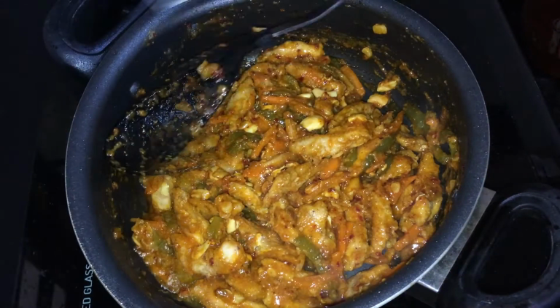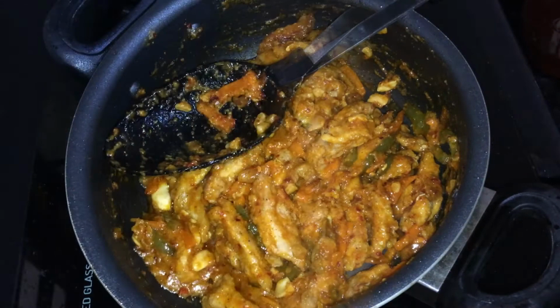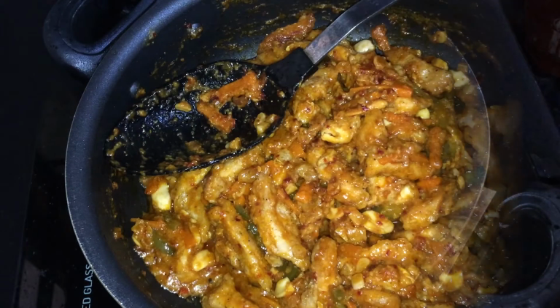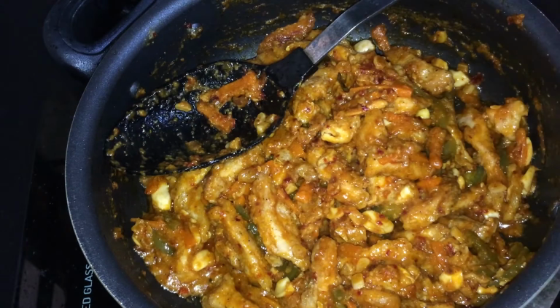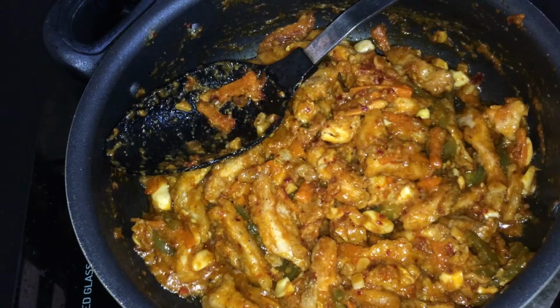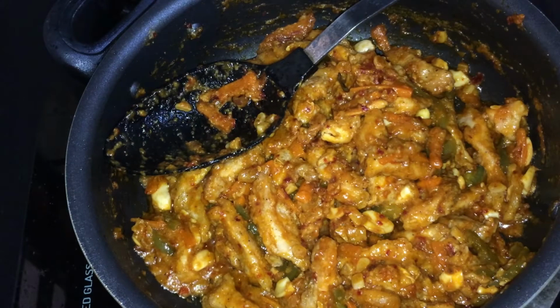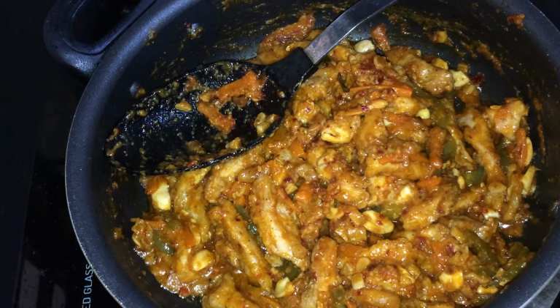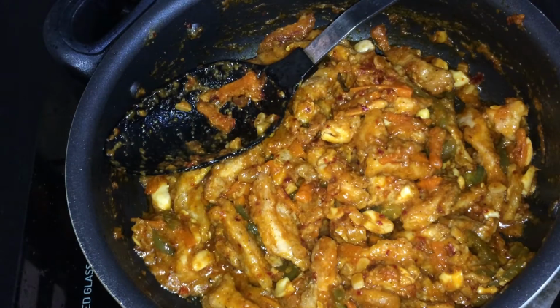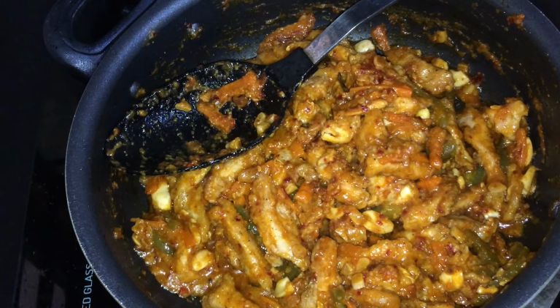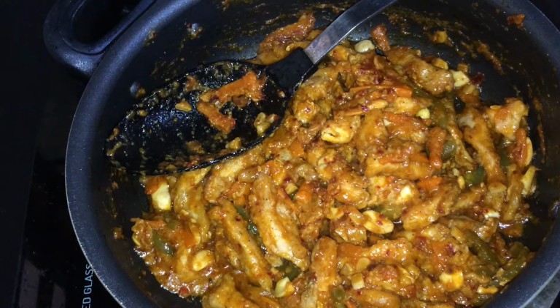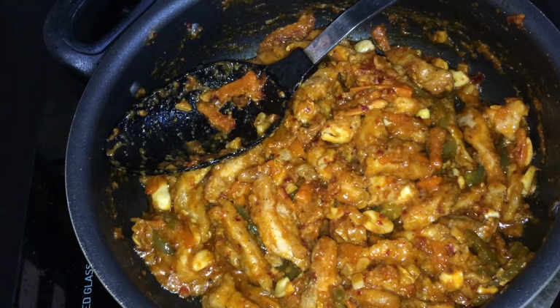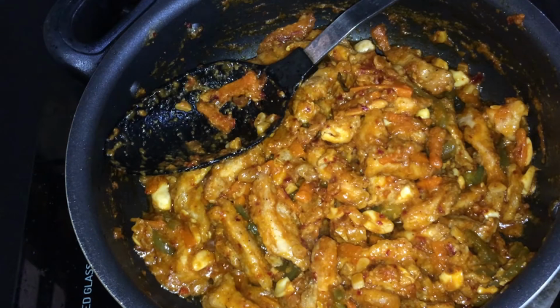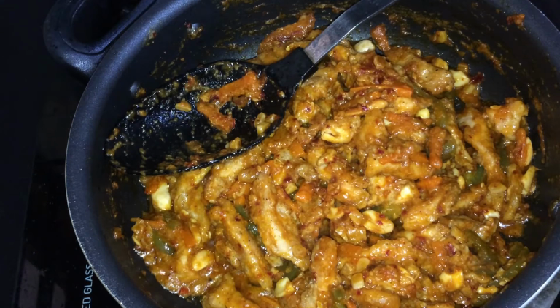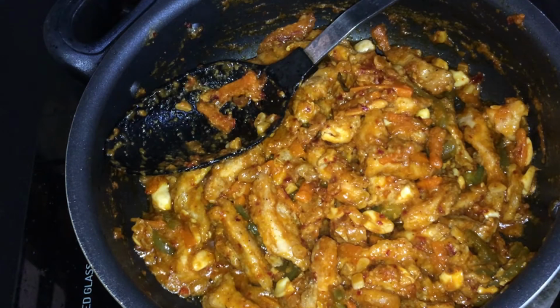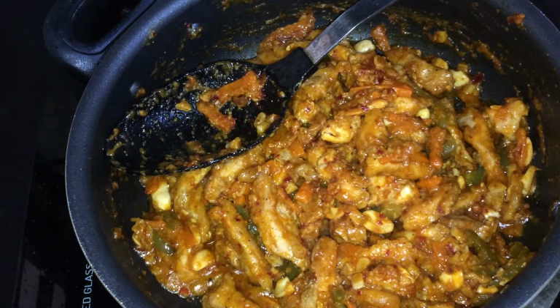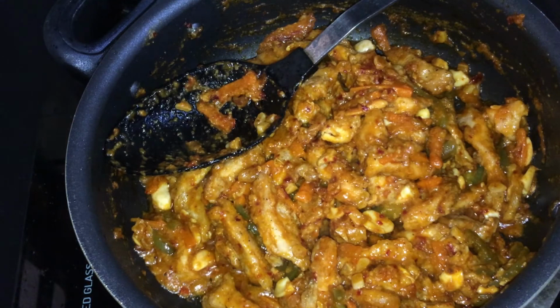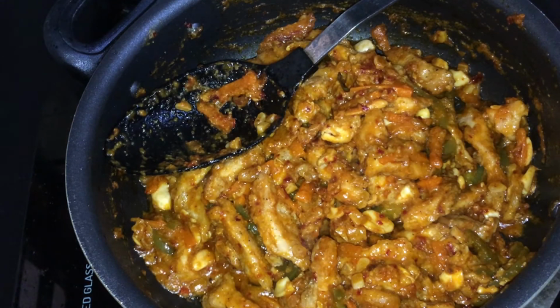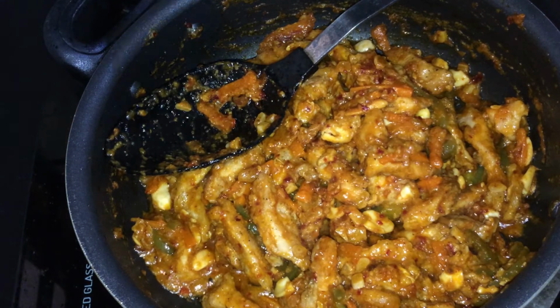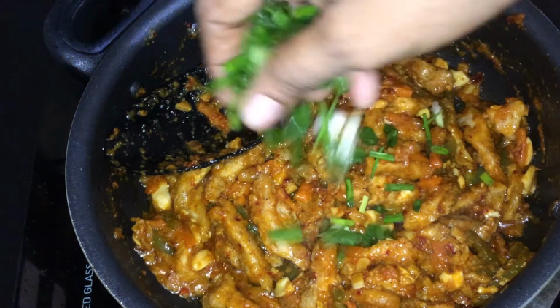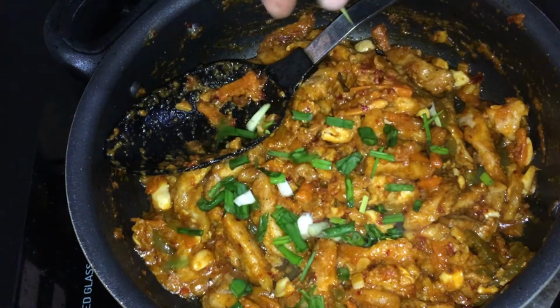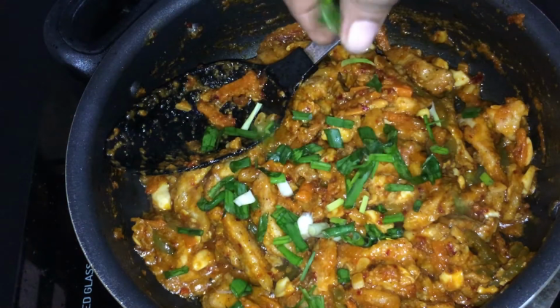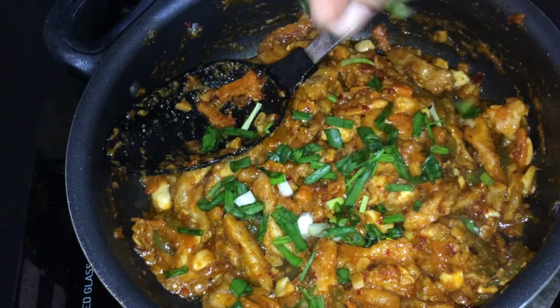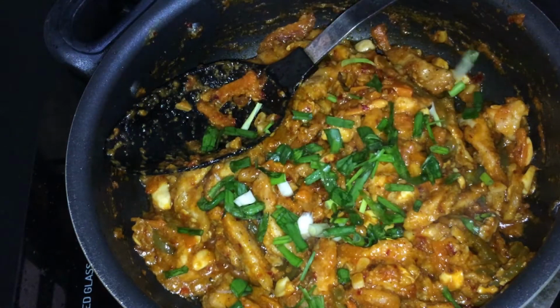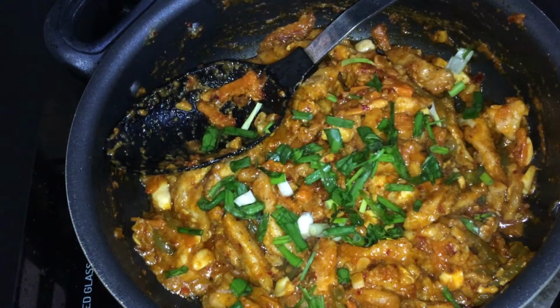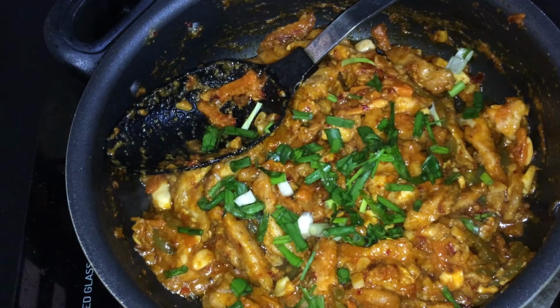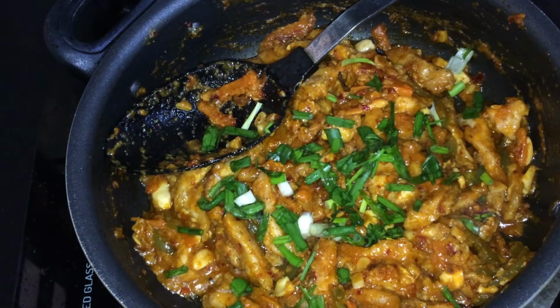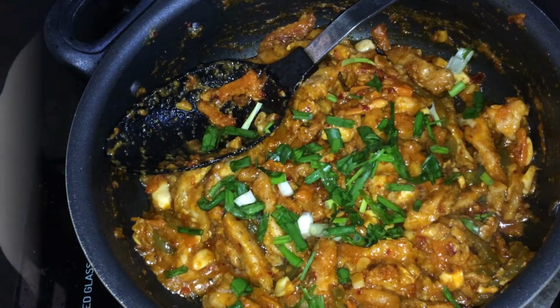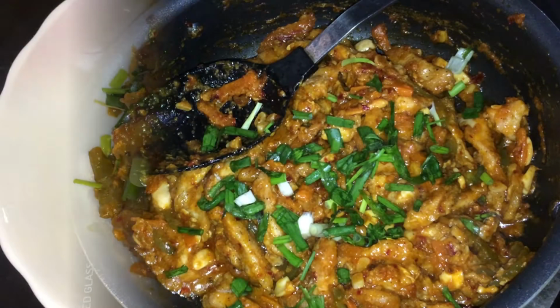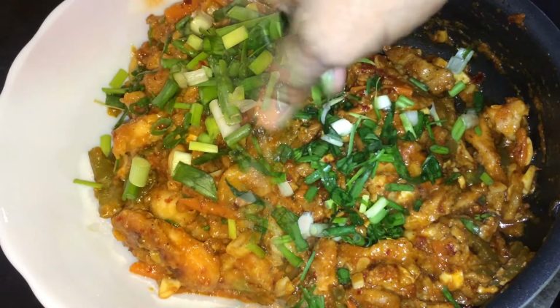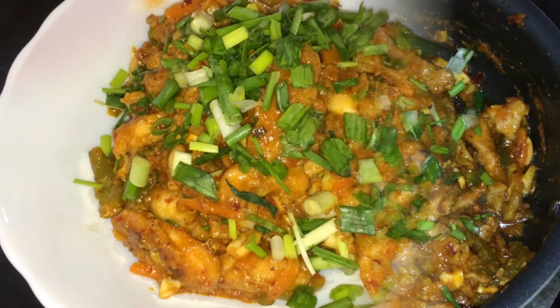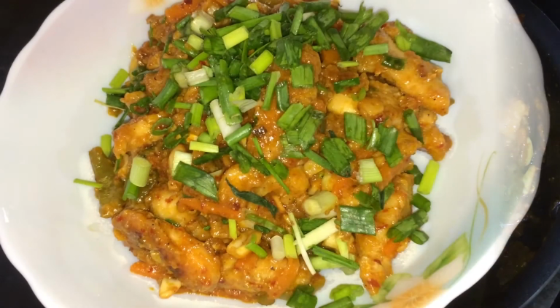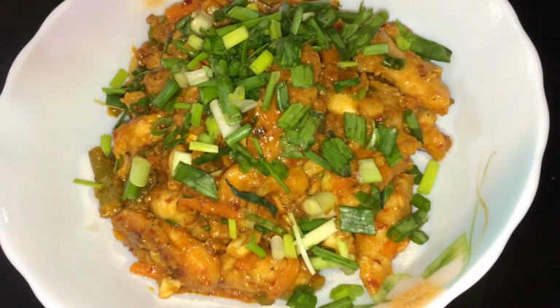I will add the dragon chicken. Now the dragon chicken is ready. I will turn the spring off. Transfer to the serving bowl. The dragon chicken is ready.